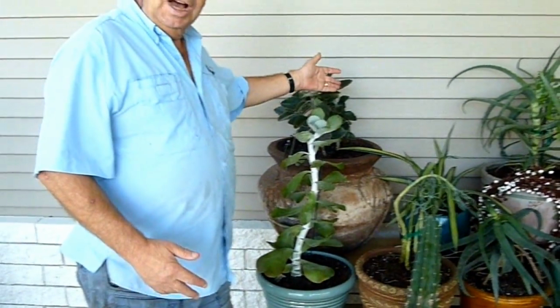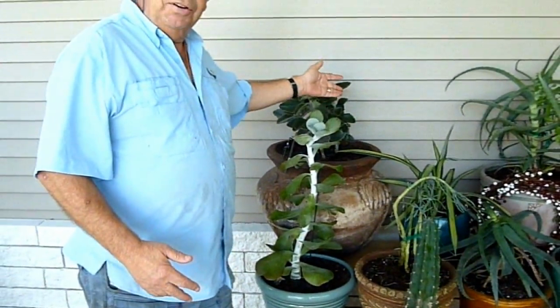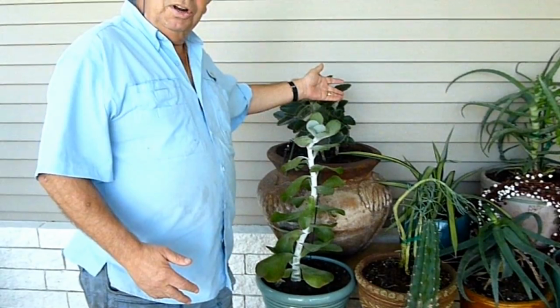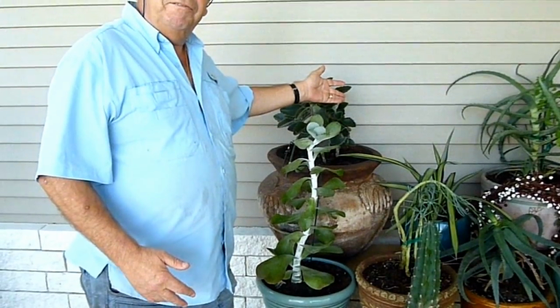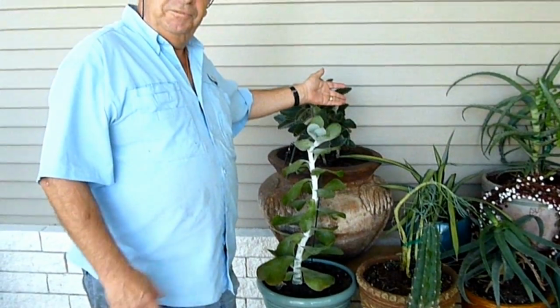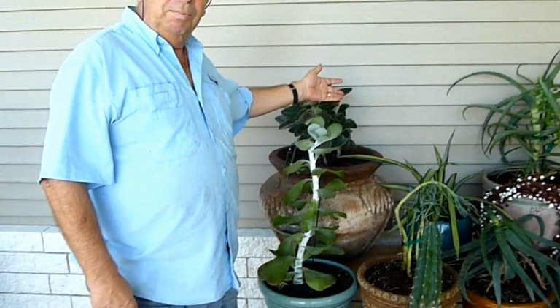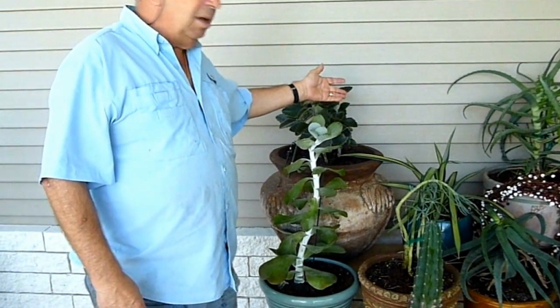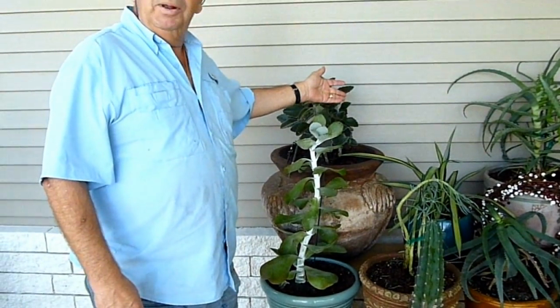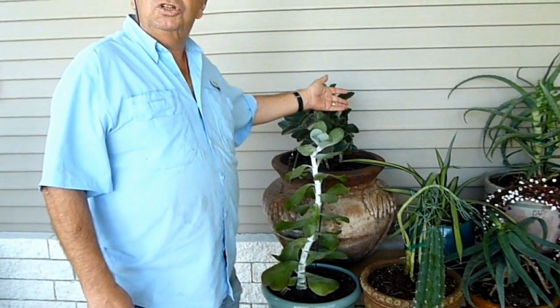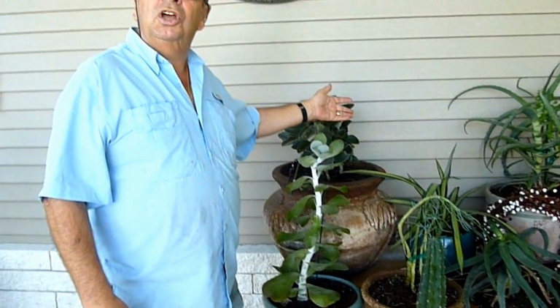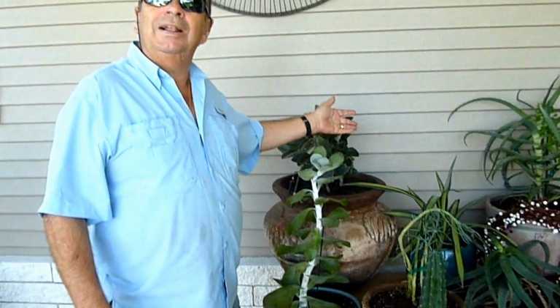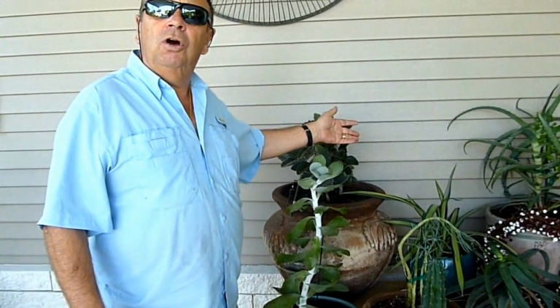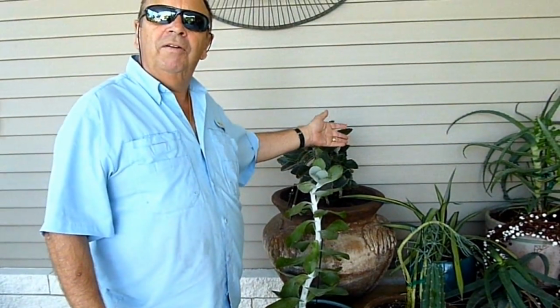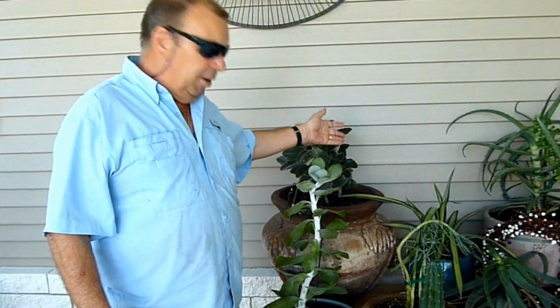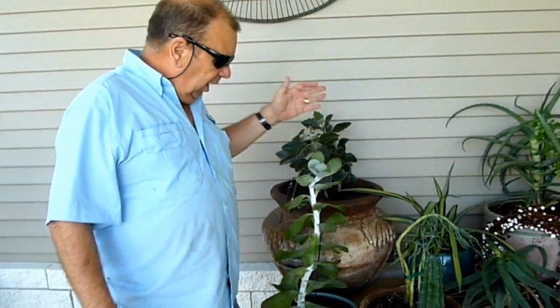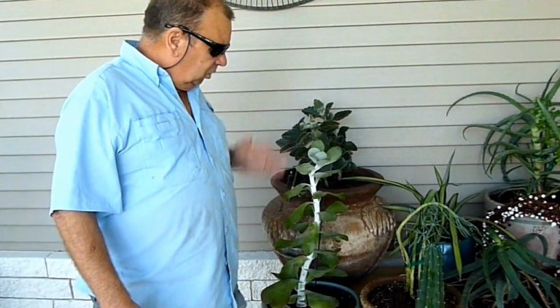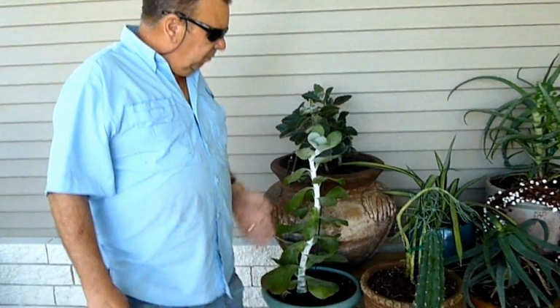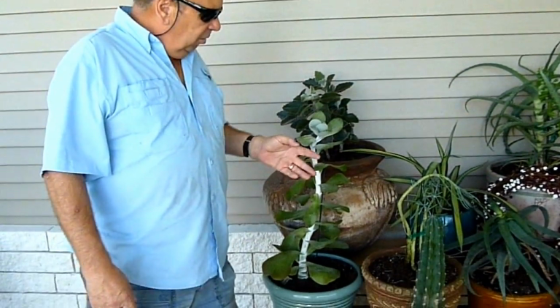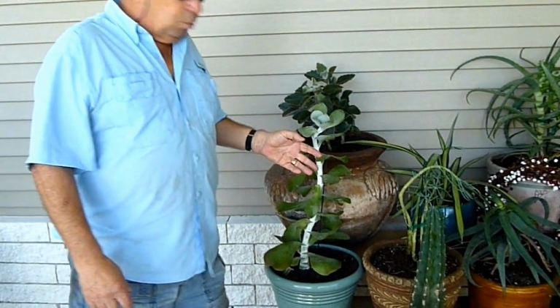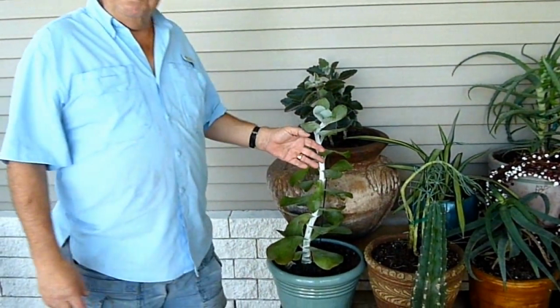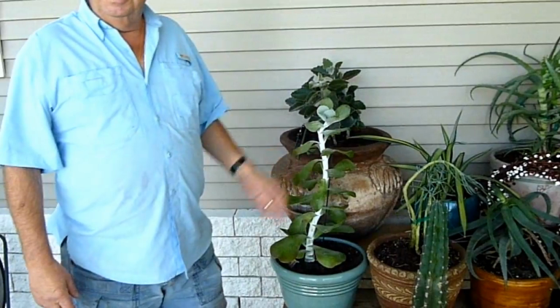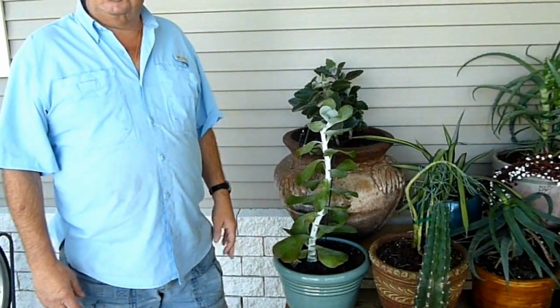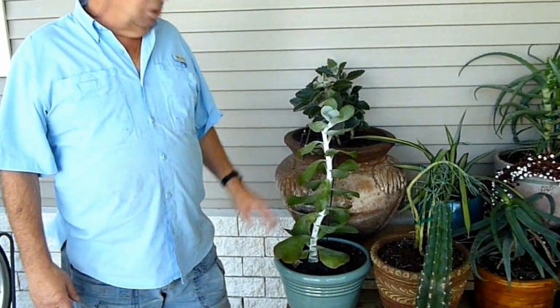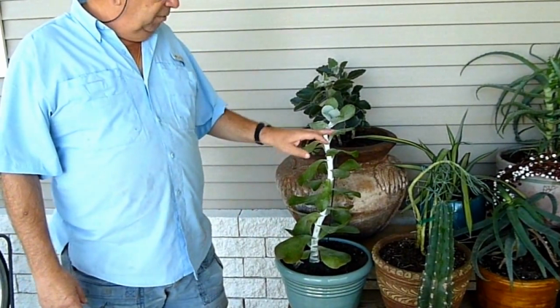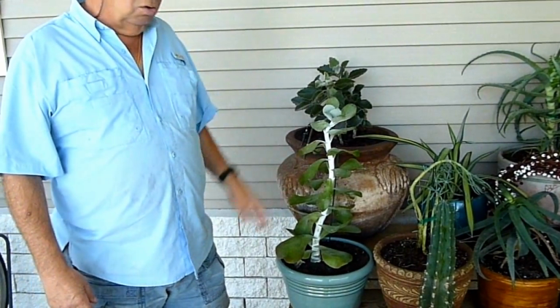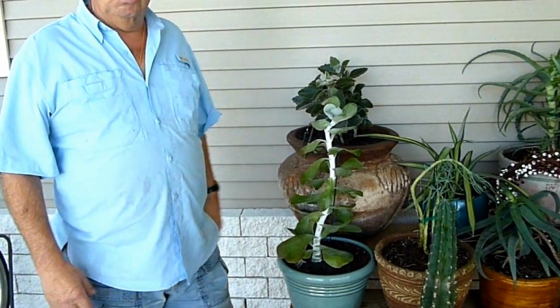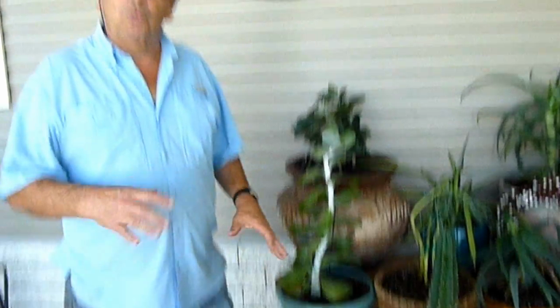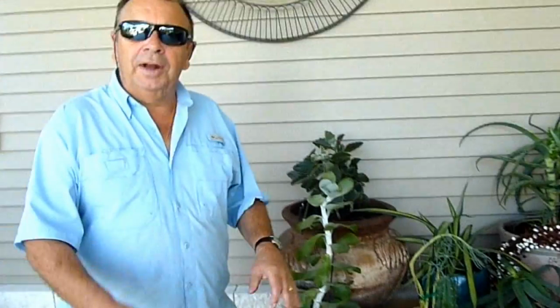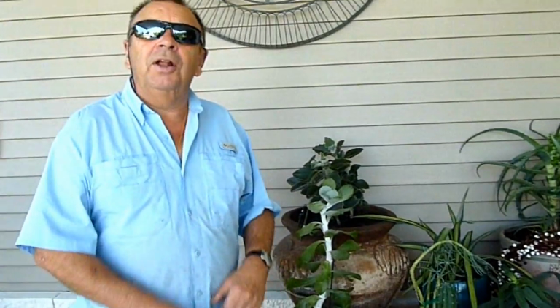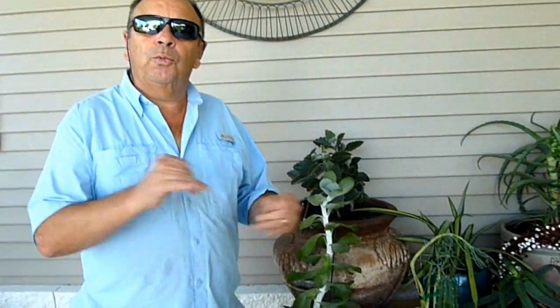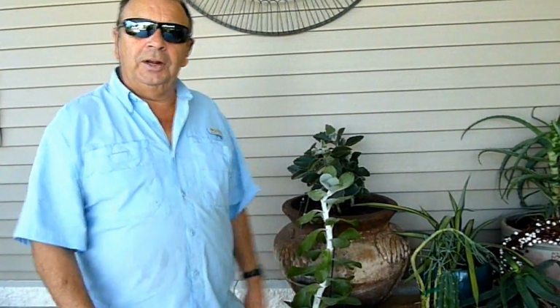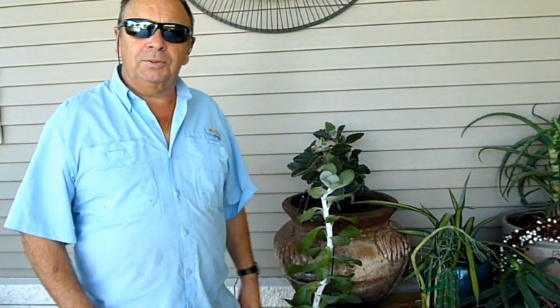It's an African belt plant. It belongs to the Kalanchoe family, as does this one. And would you believe, this one is called Red Lips.